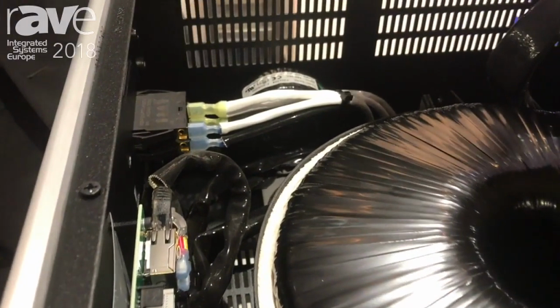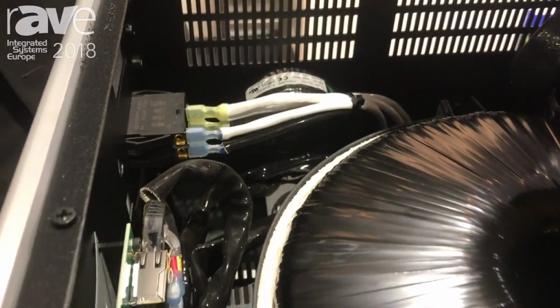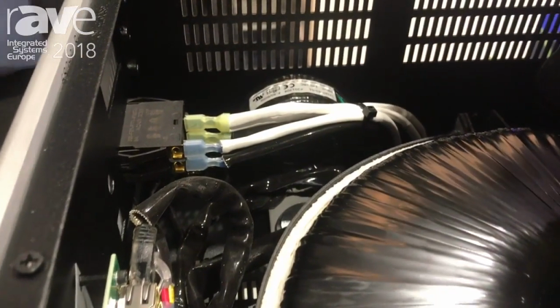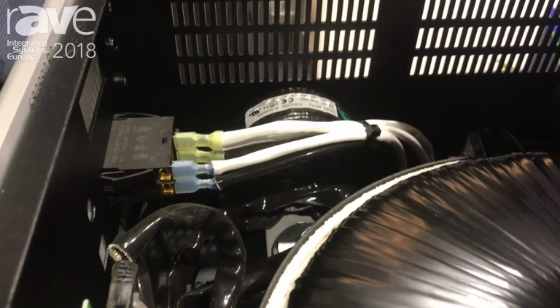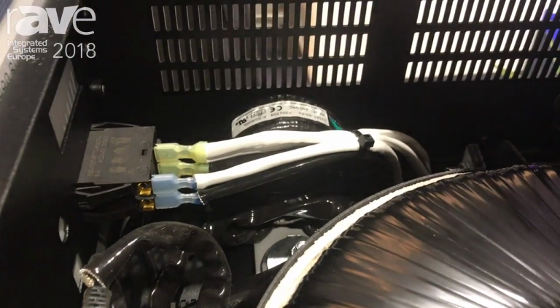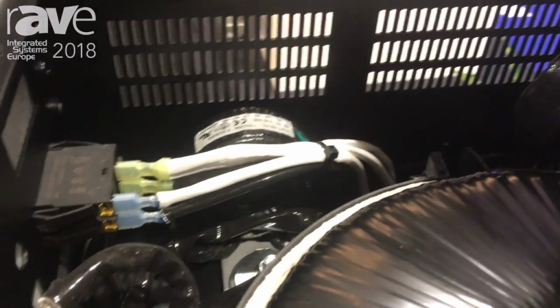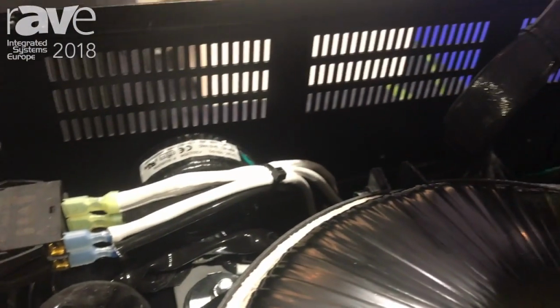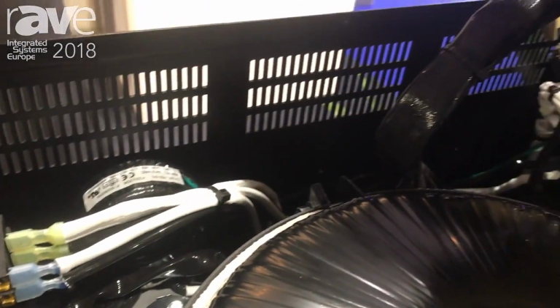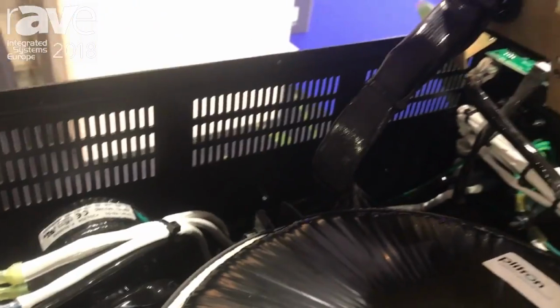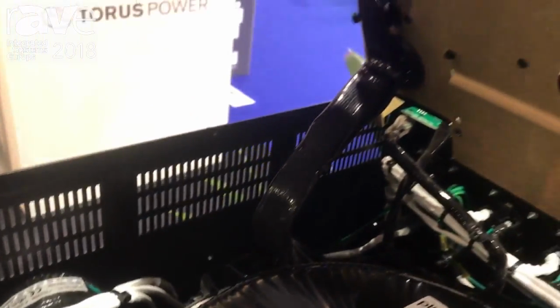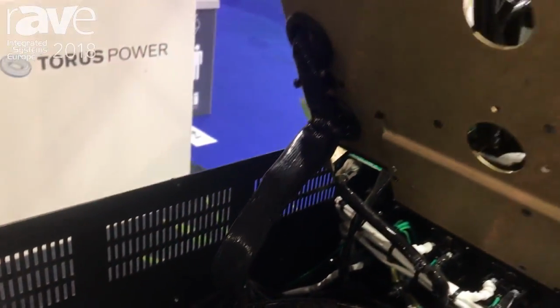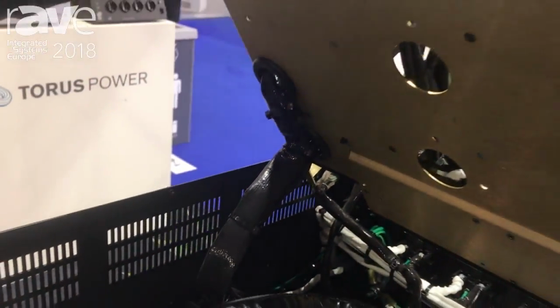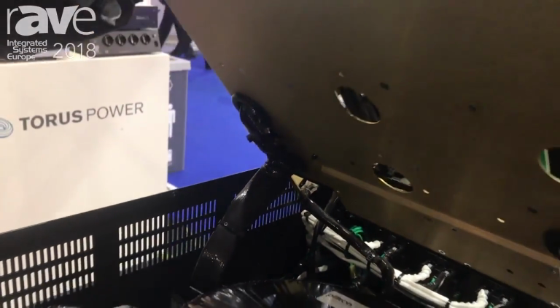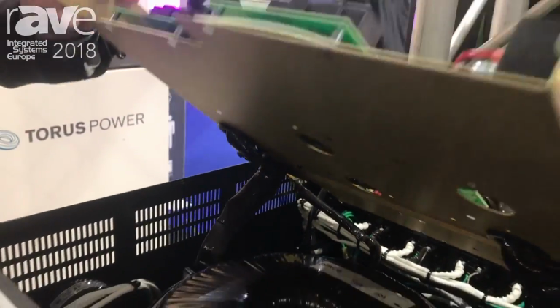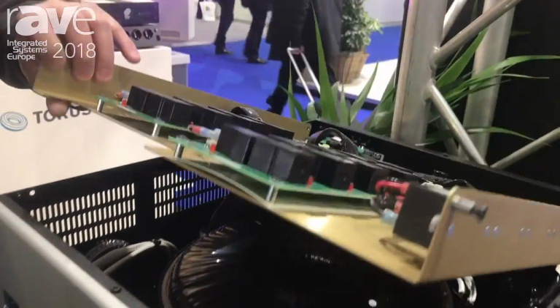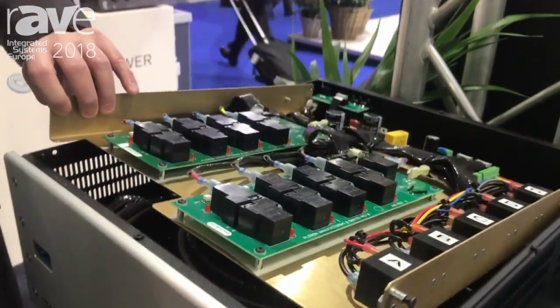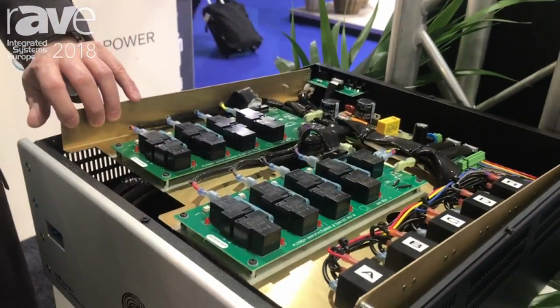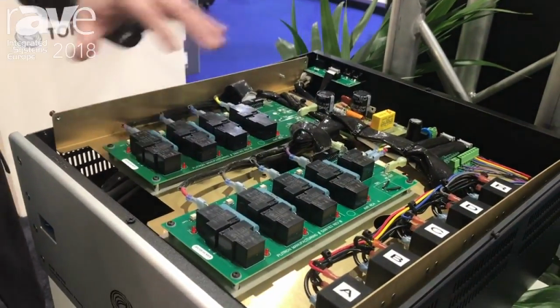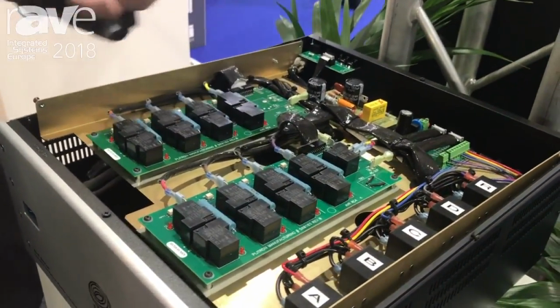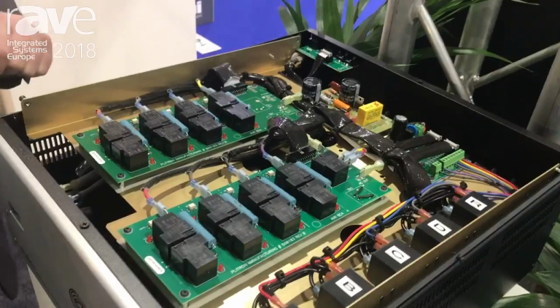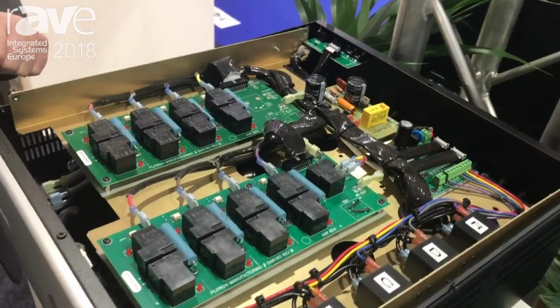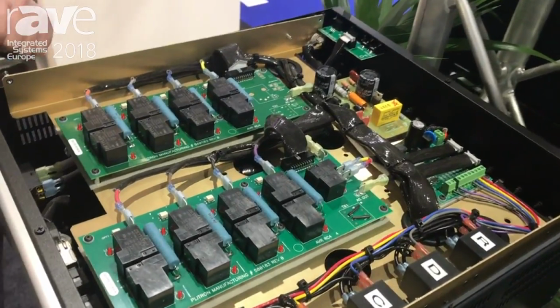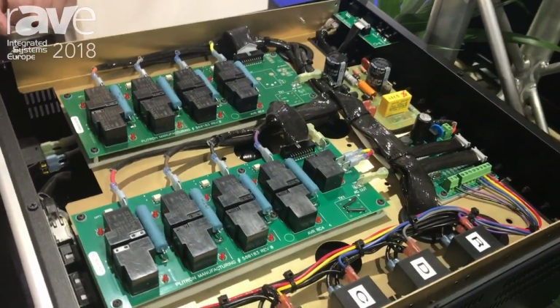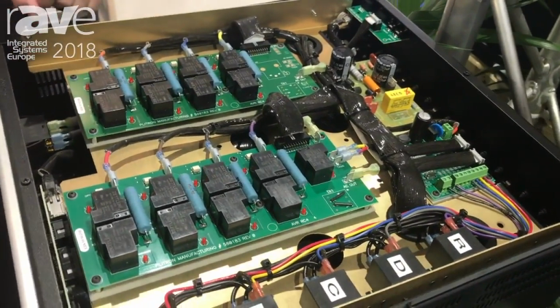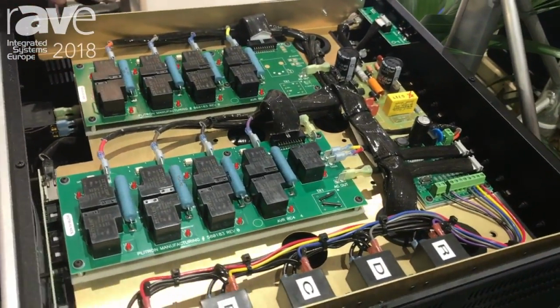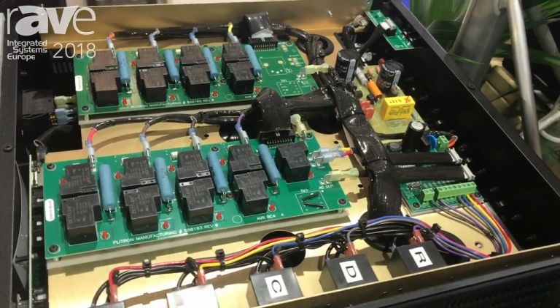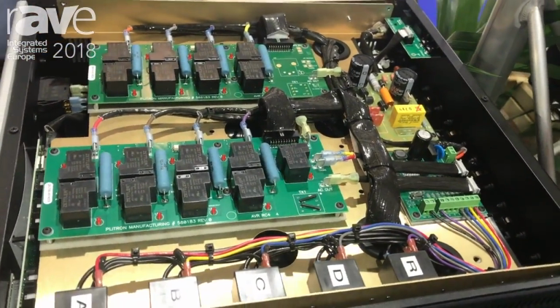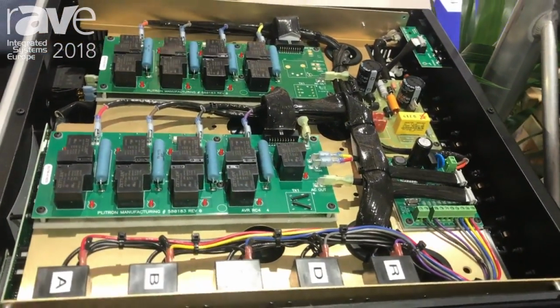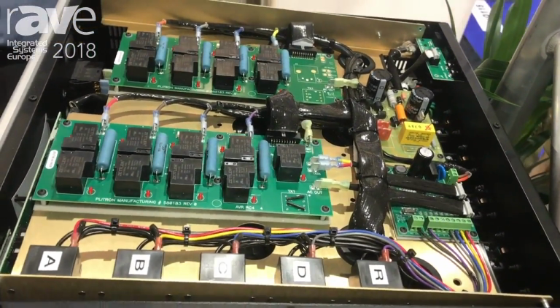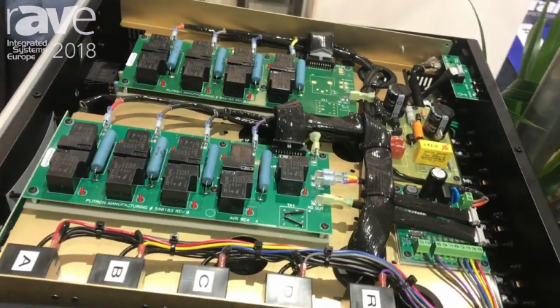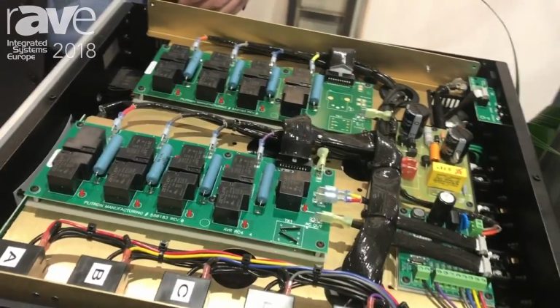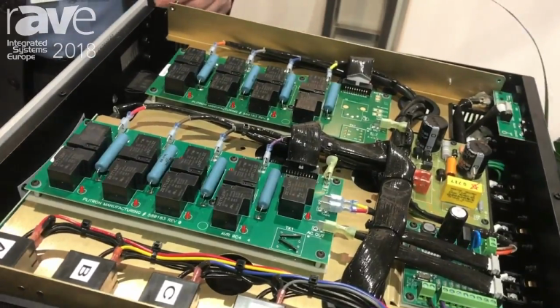On the top of this panel, we also have our voltage regulation technology. The voltage regulation technology is looking at the incoming voltage and making sure that the output voltage is a consistent 230 volts.